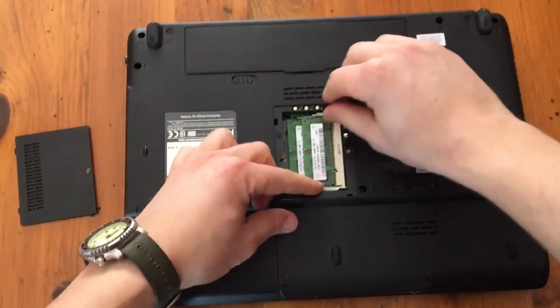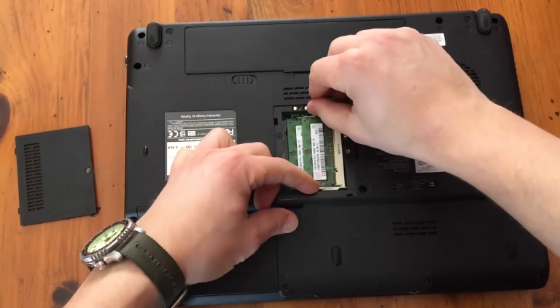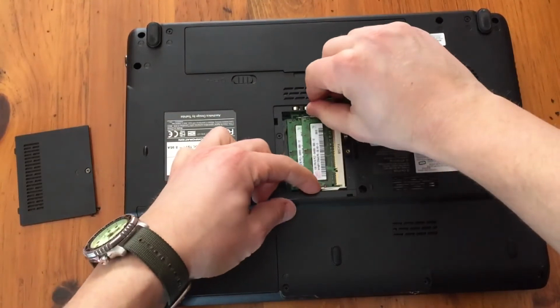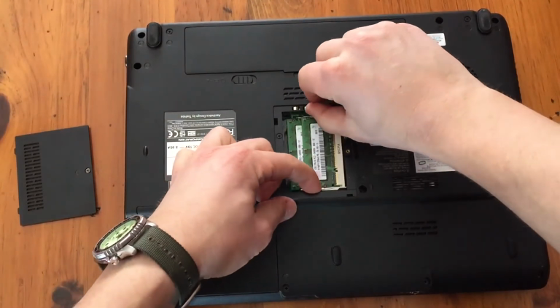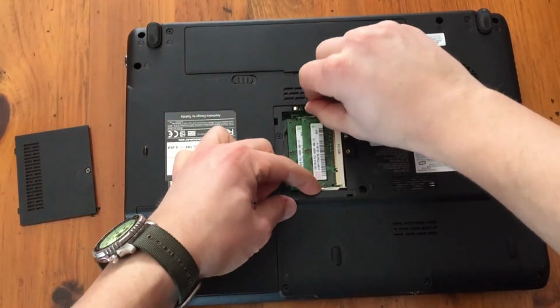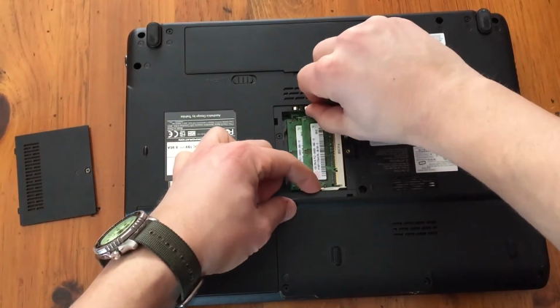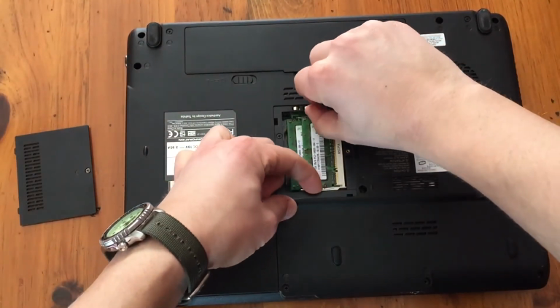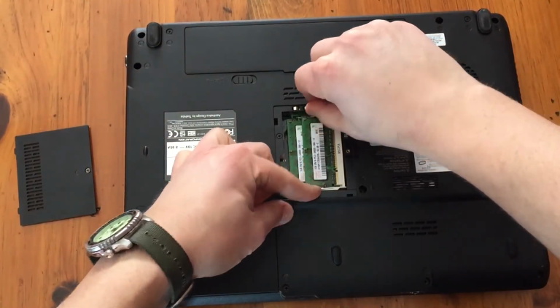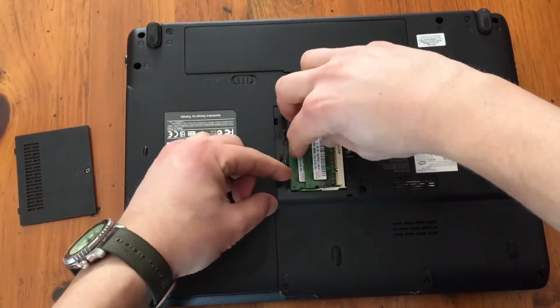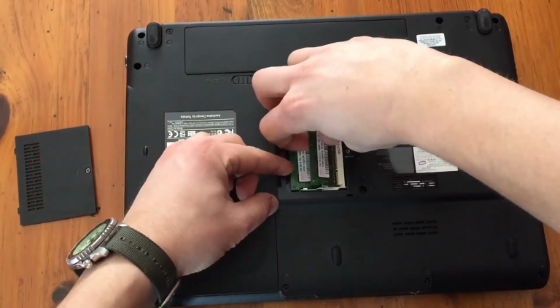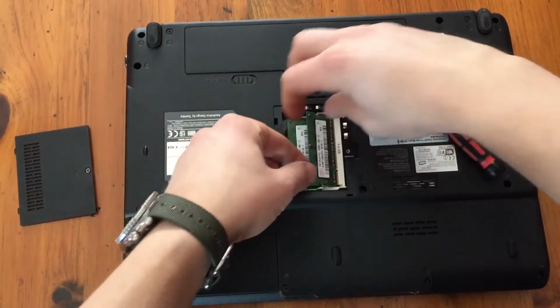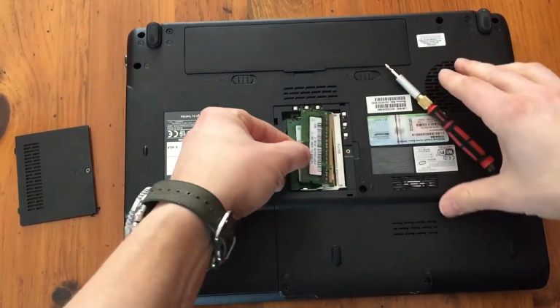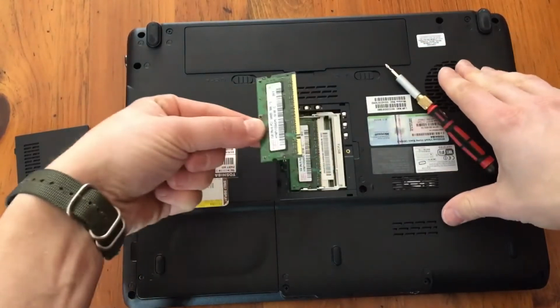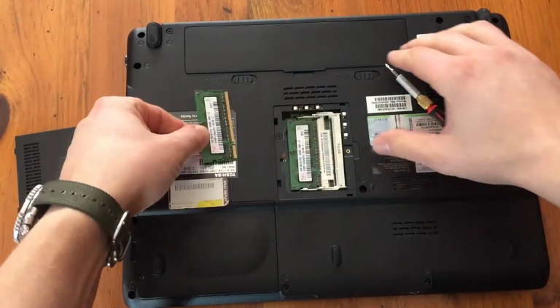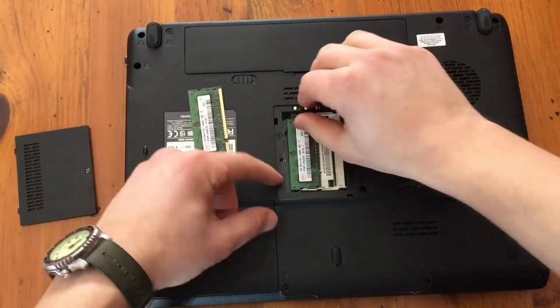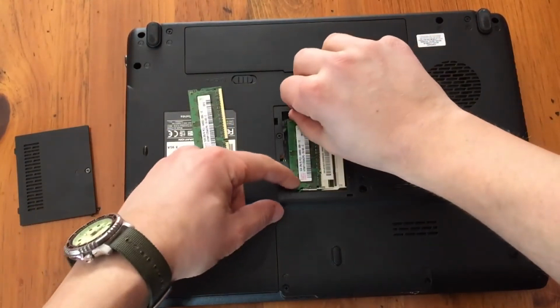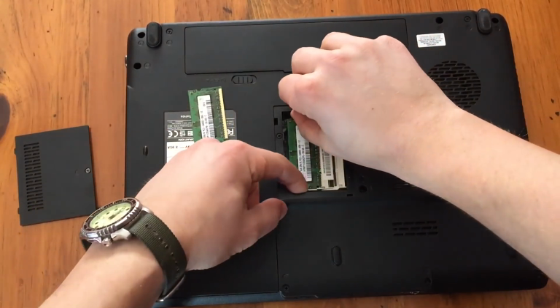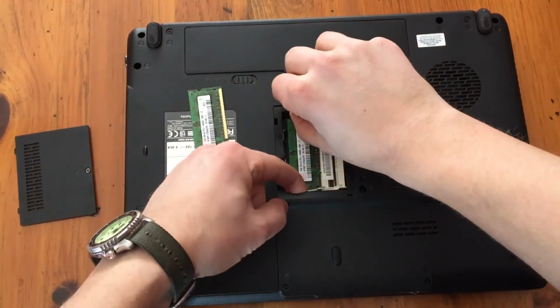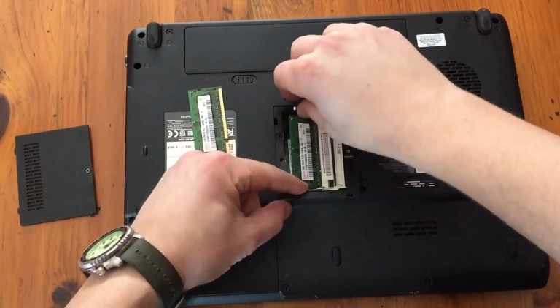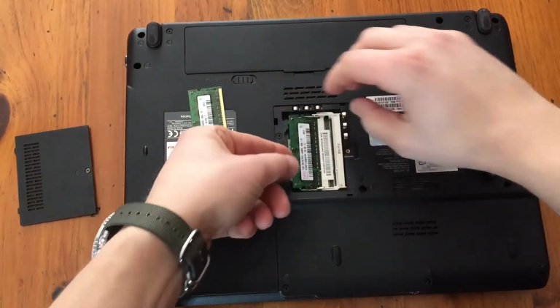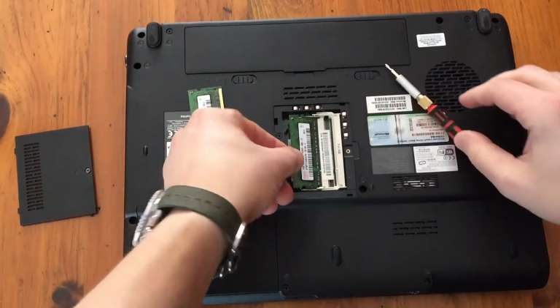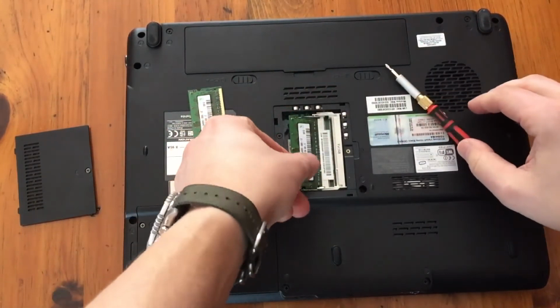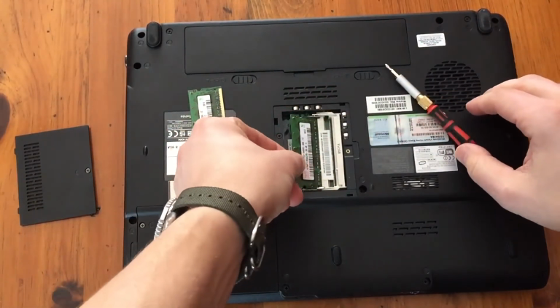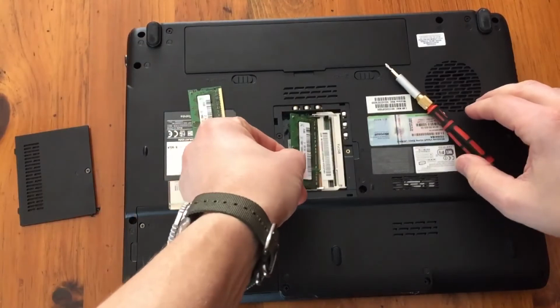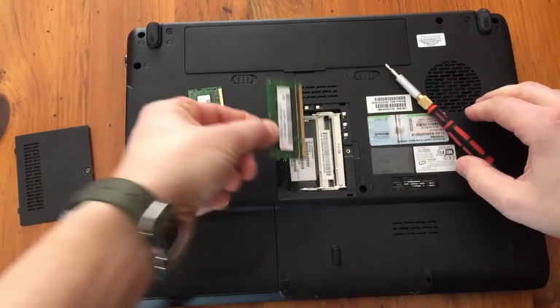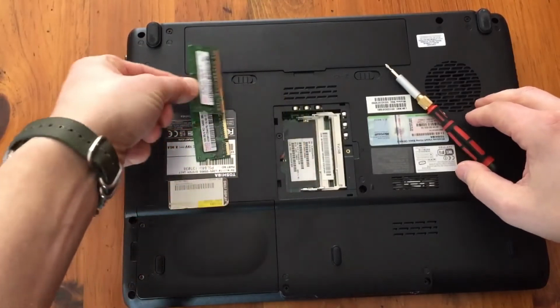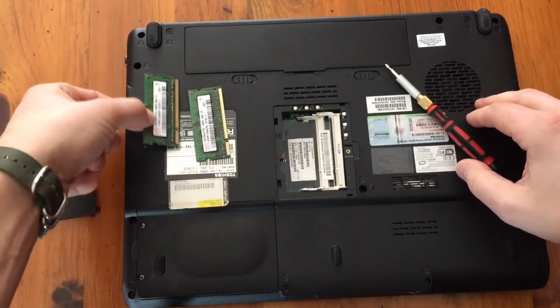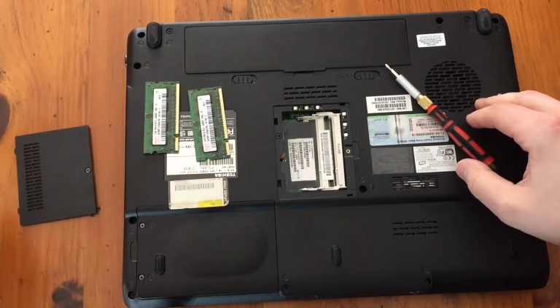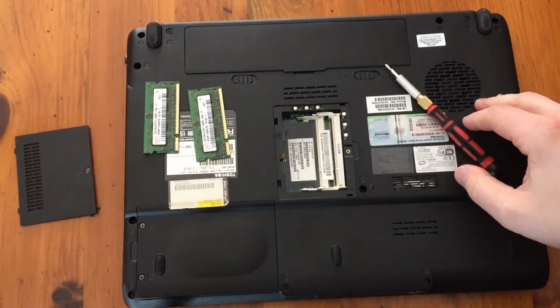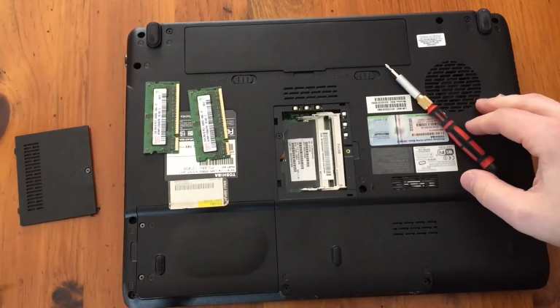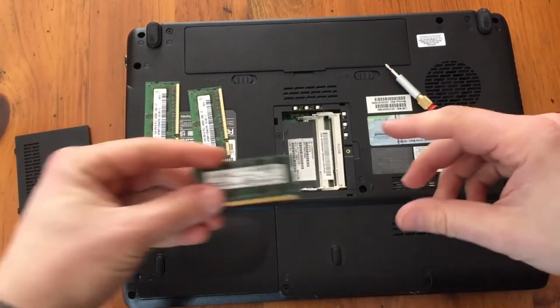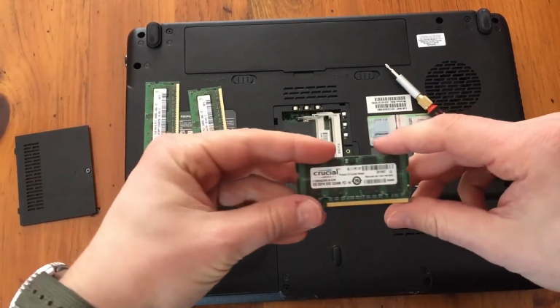You see there are two little slots. Push them apart, and they kind of lift up and pull out. There we go. That's two — those are 1GB RAM cards.